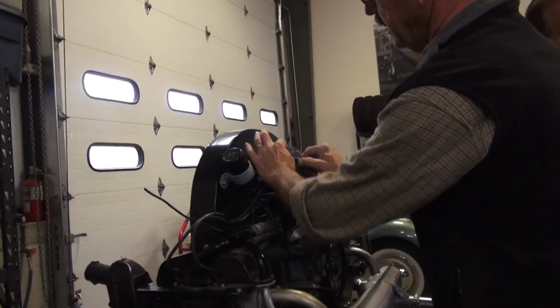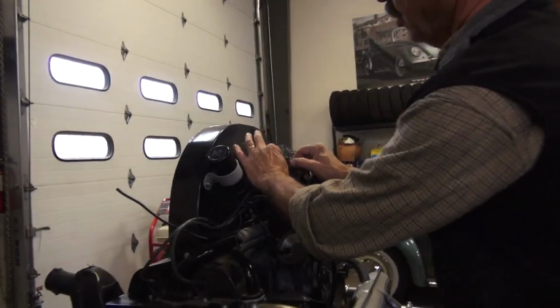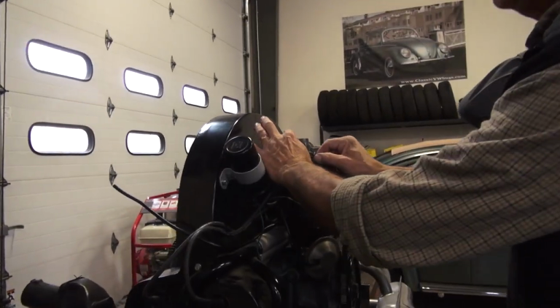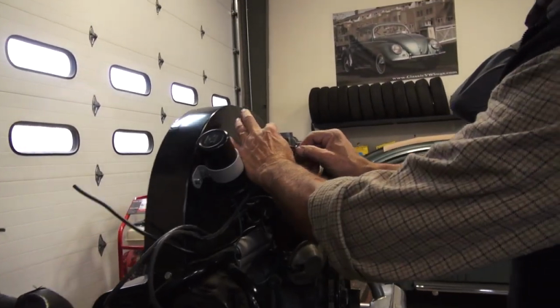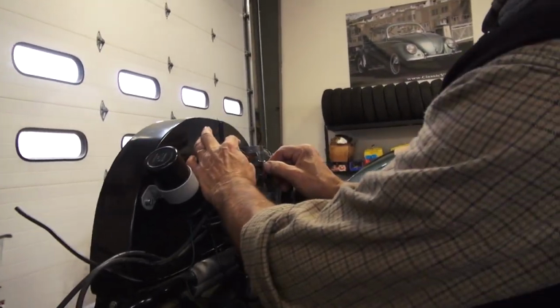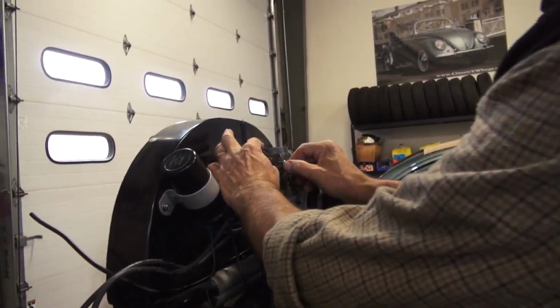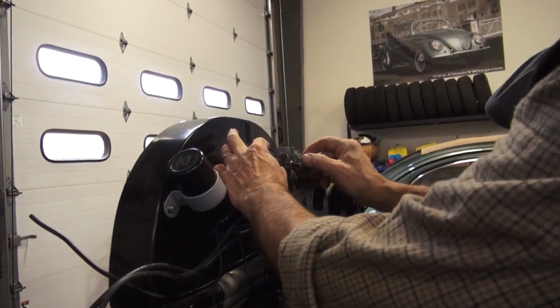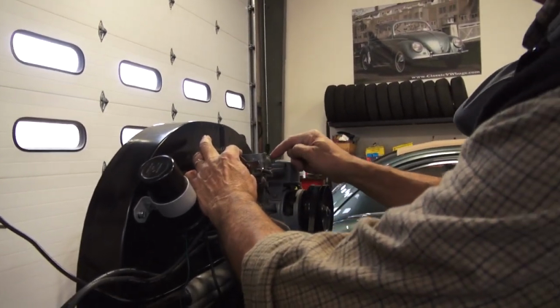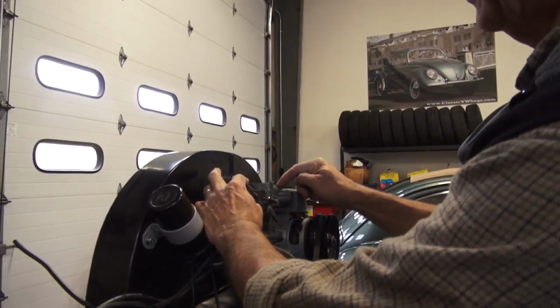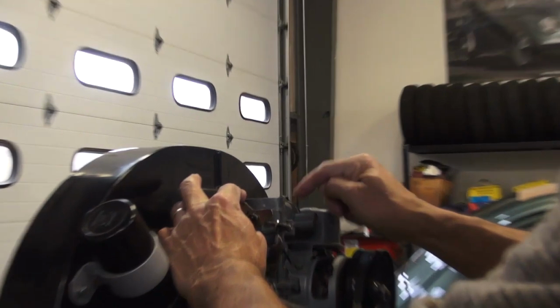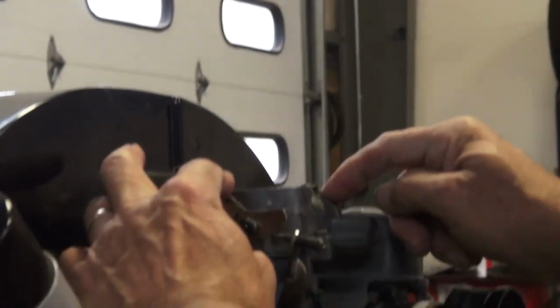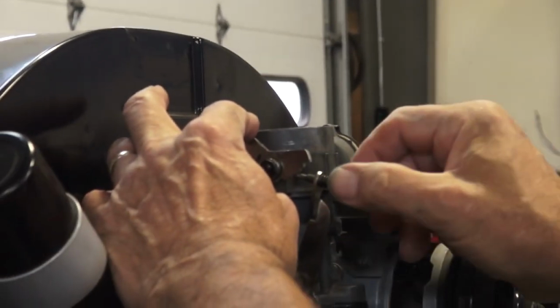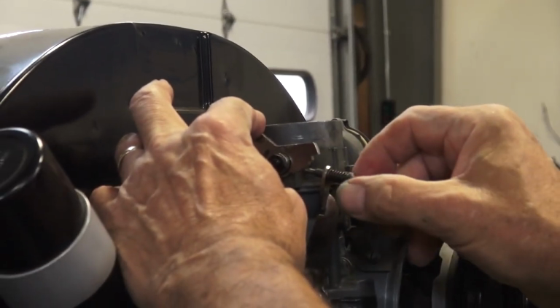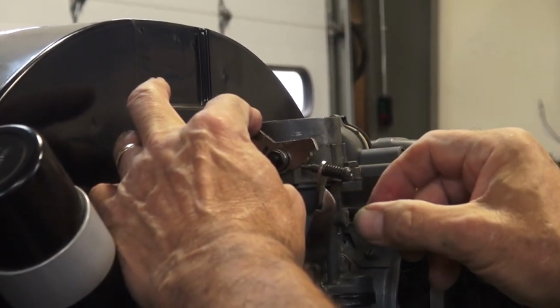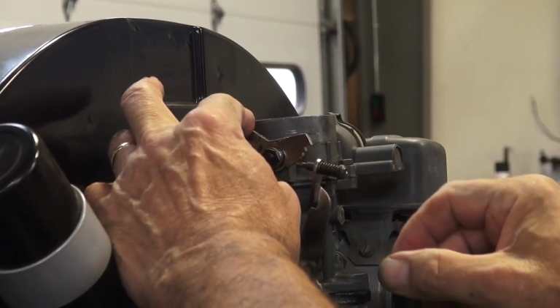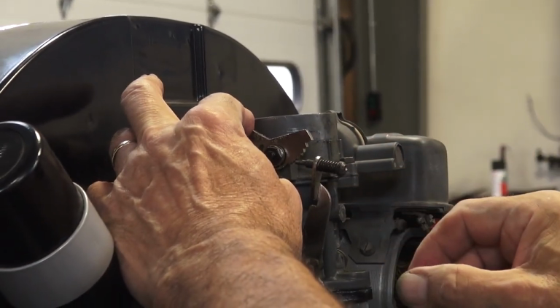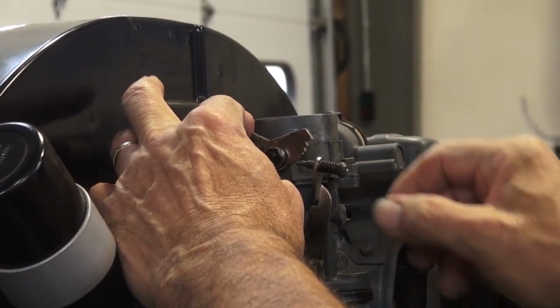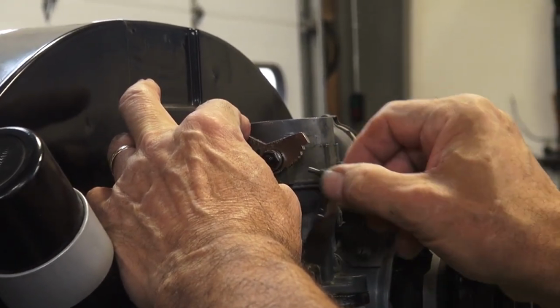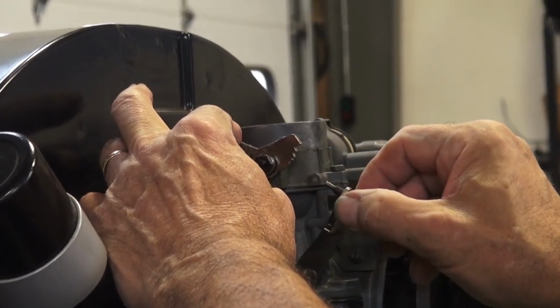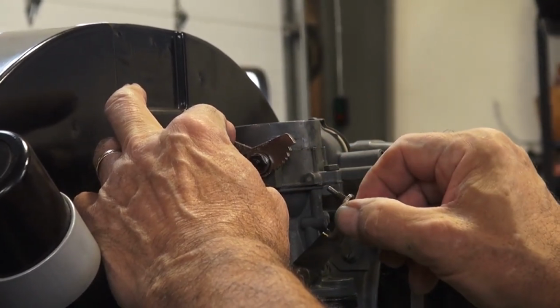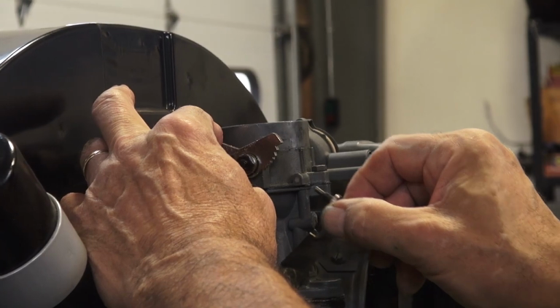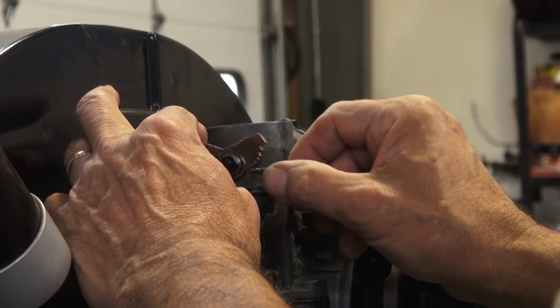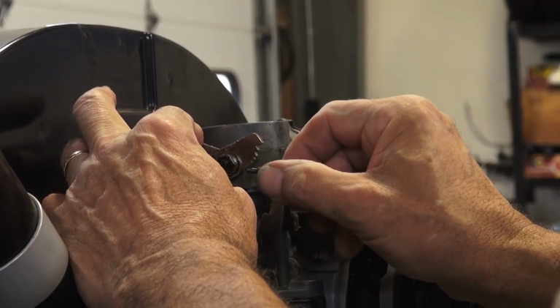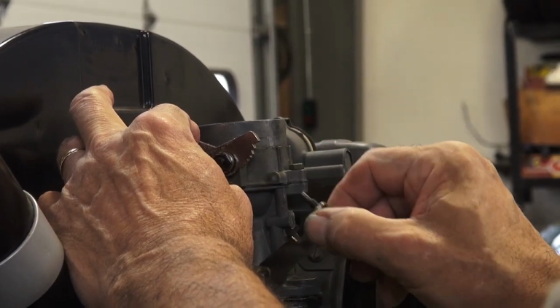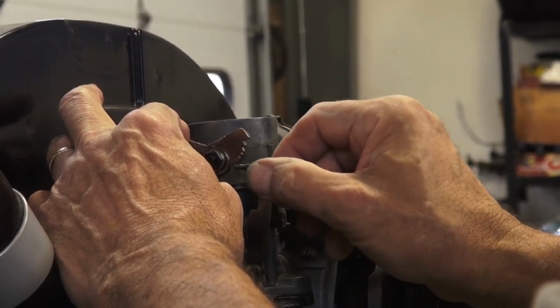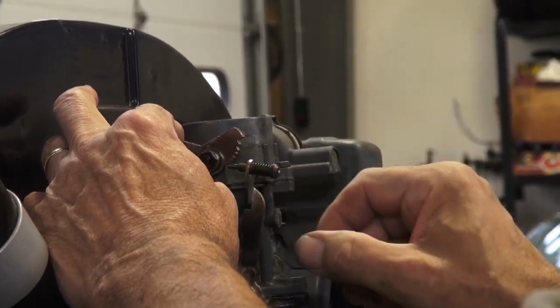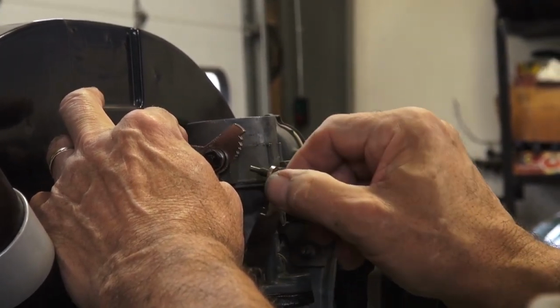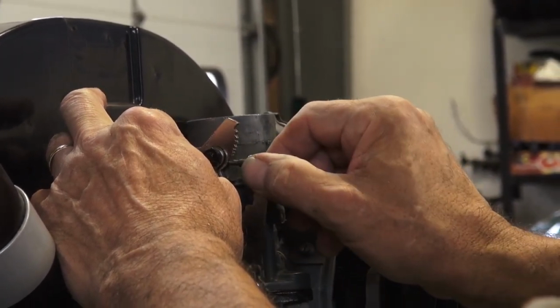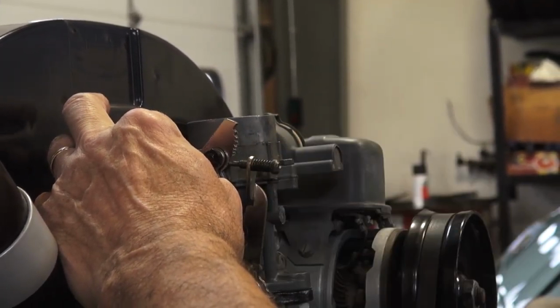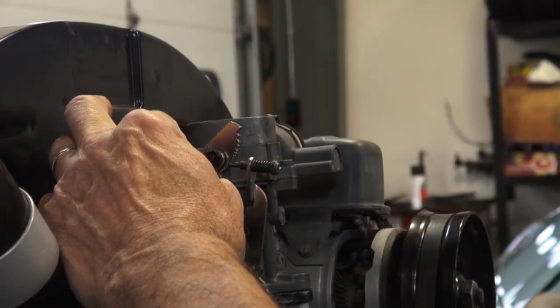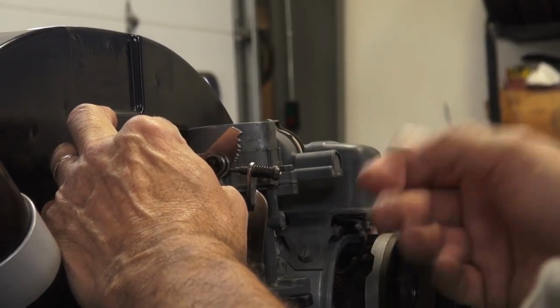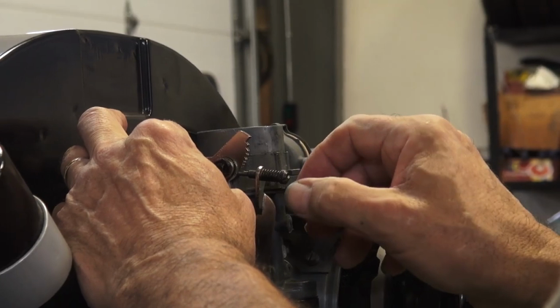The choke cam has steps on it. As the engine warms up and the bi-metal spring in the choke is opening, it slows the engine down. And you rush it by accelerating and giving it gas, until it gets all the way down to the normal idle.